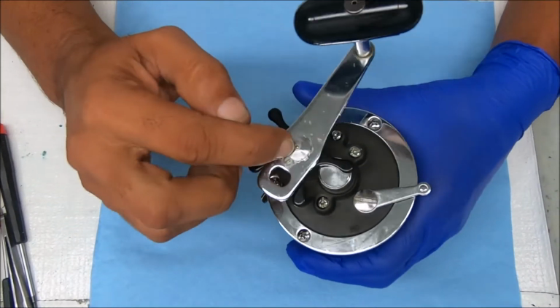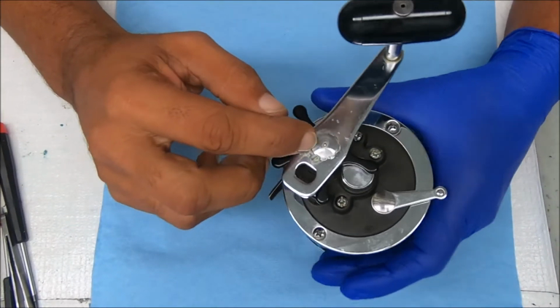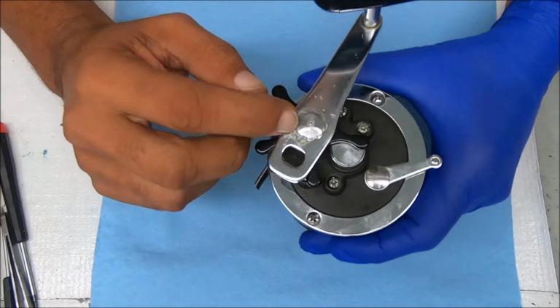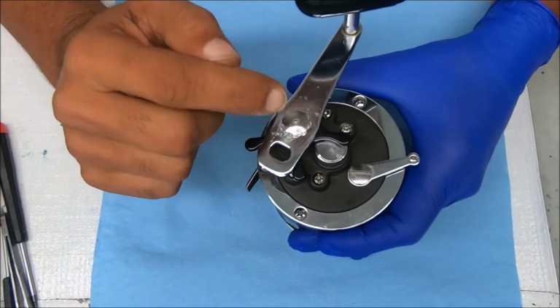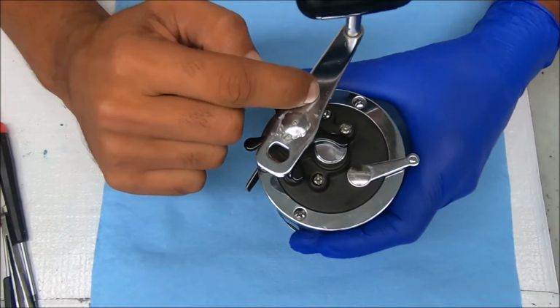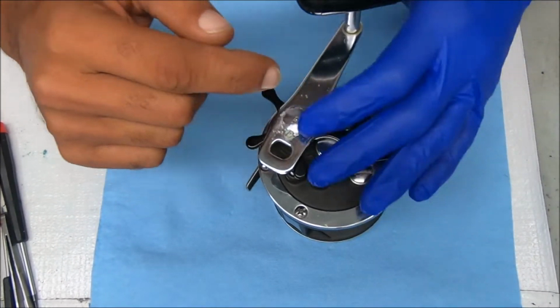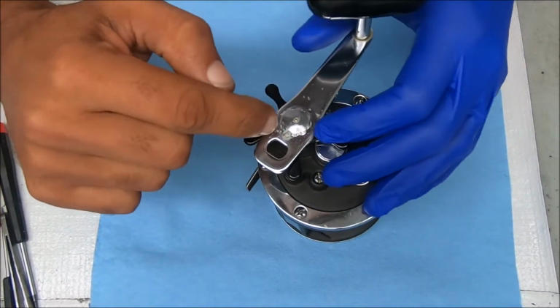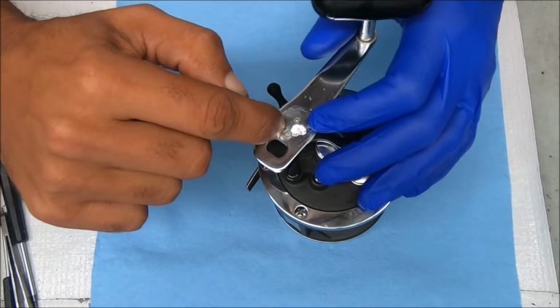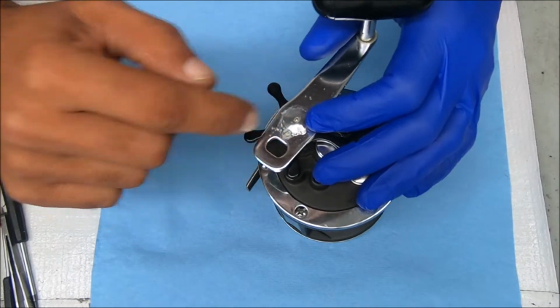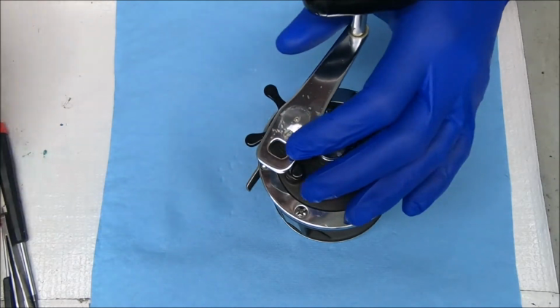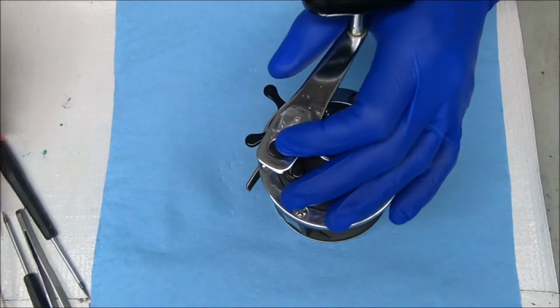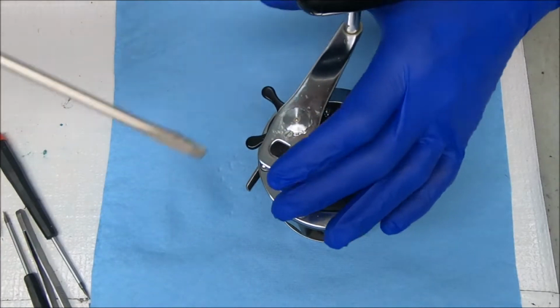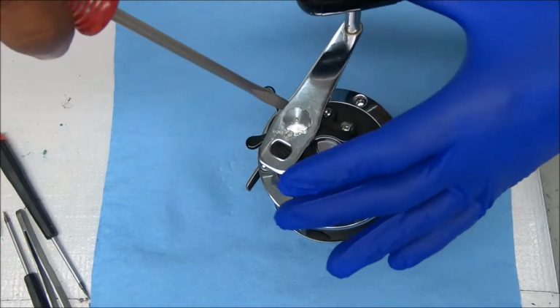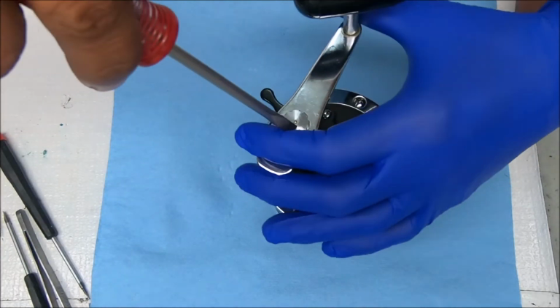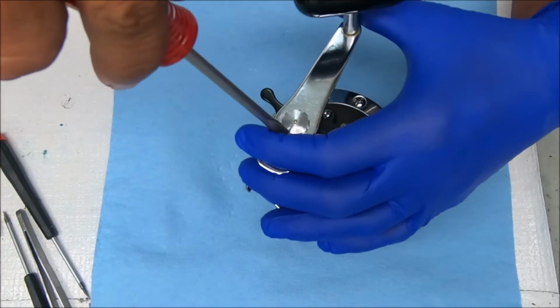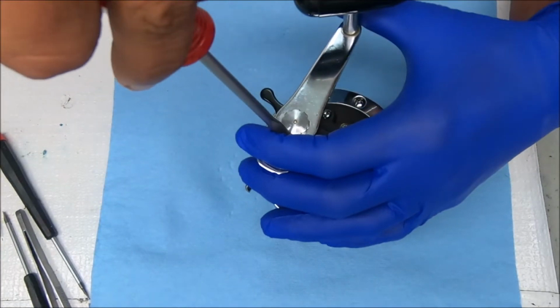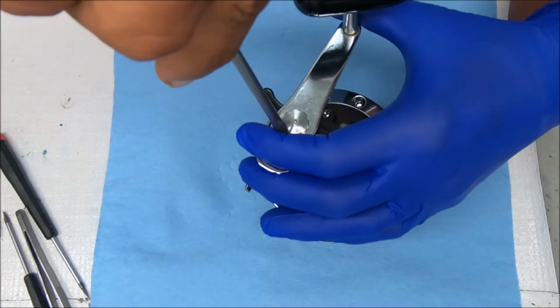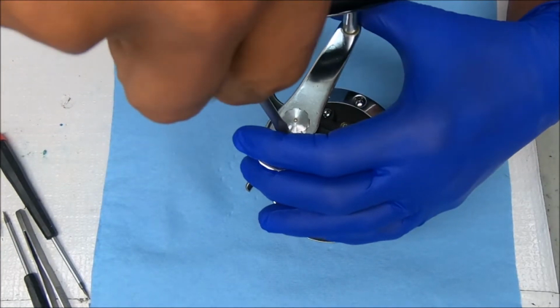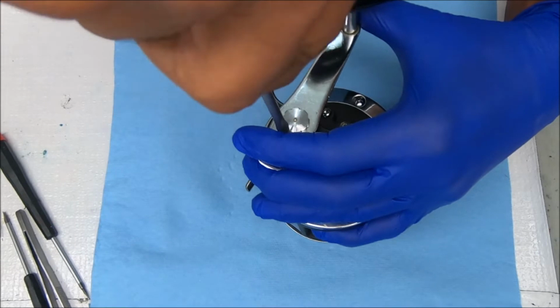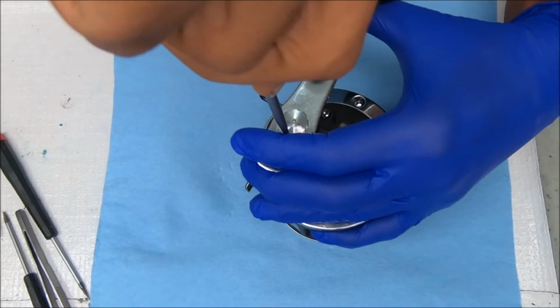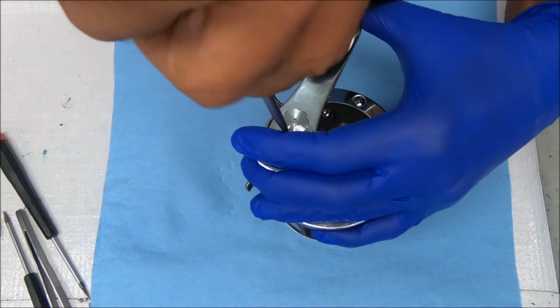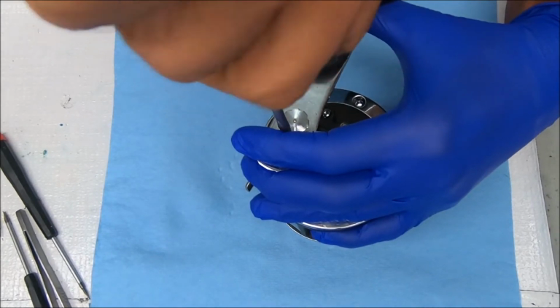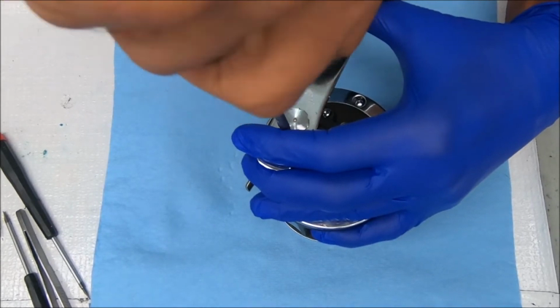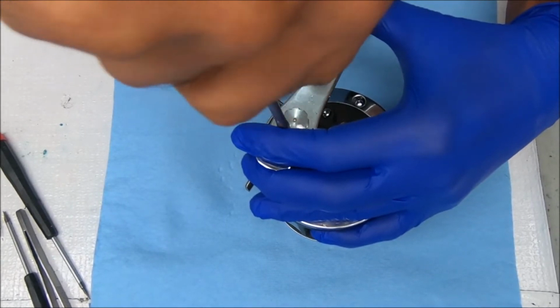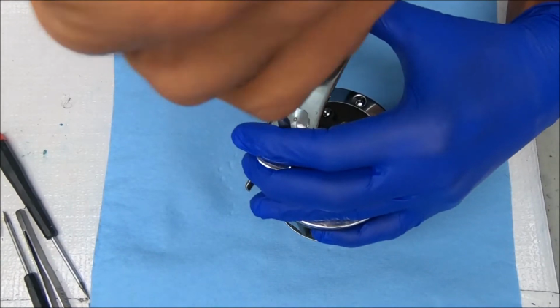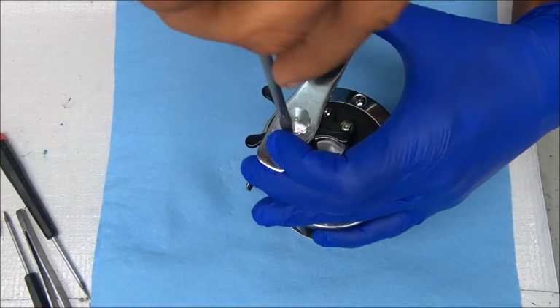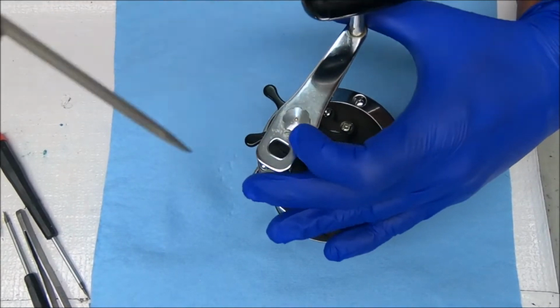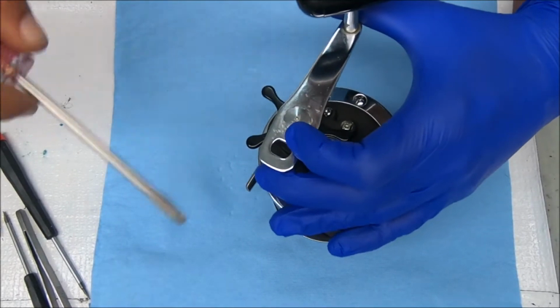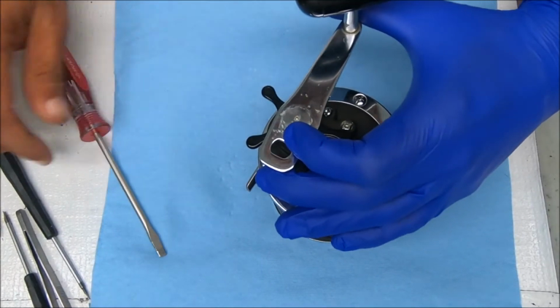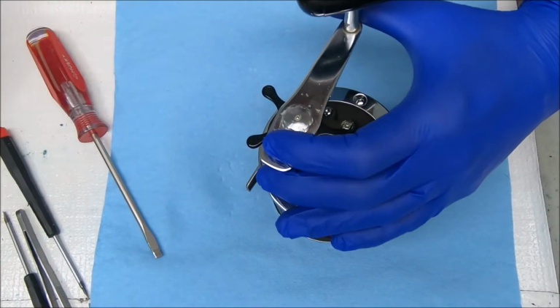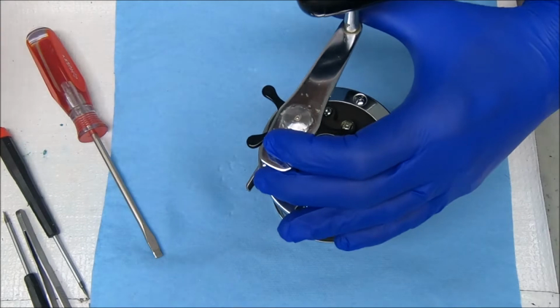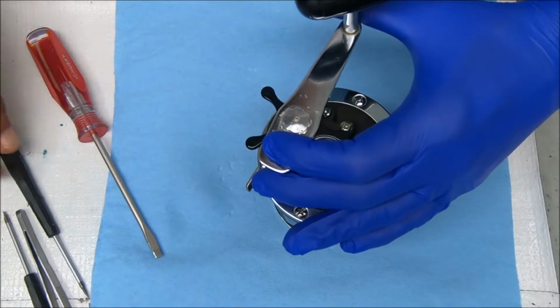I'm going to start with taking off the handle by removing that set screw right there. I gotta say this reel is in nice shape, except for that one screw — that screw looks a little funky.